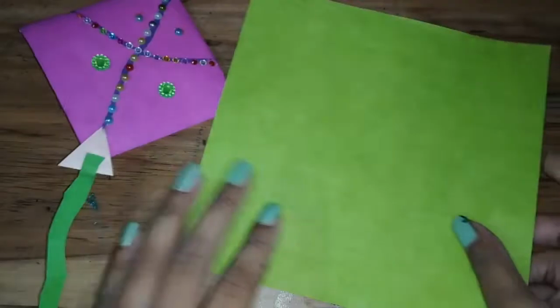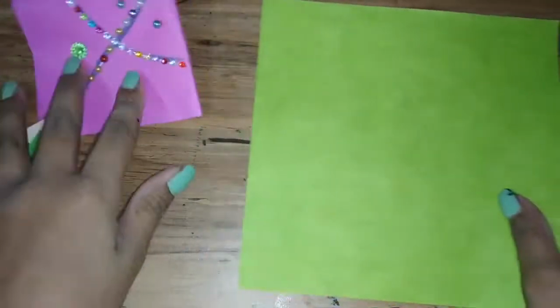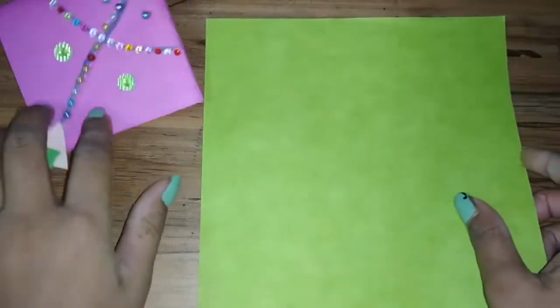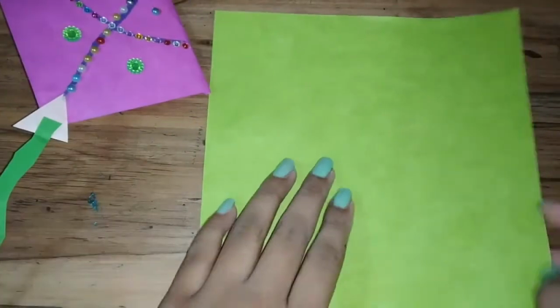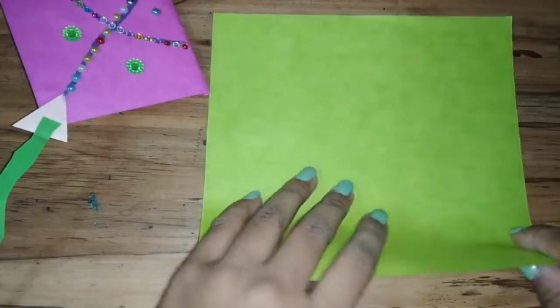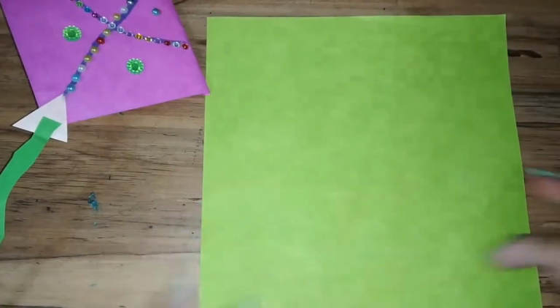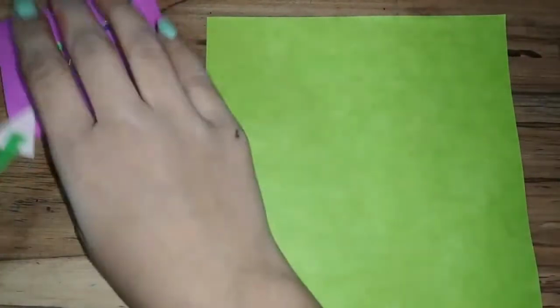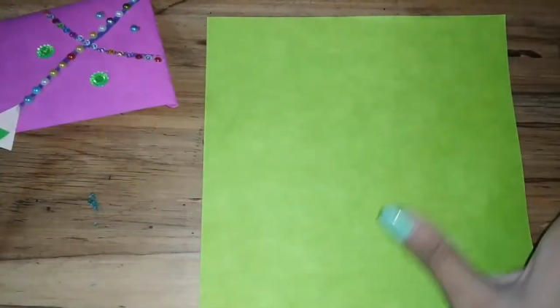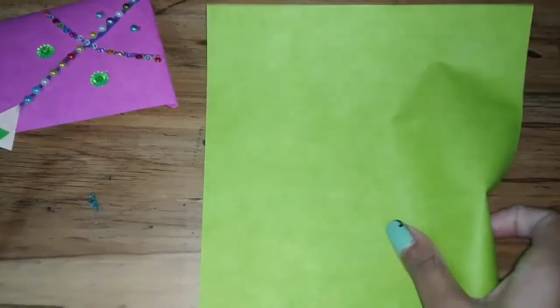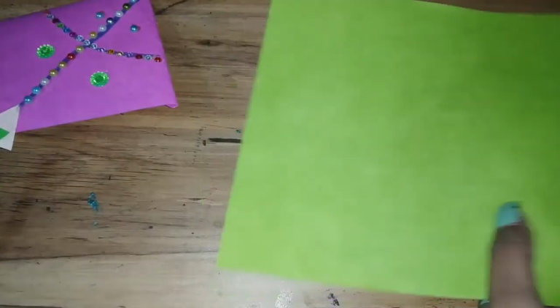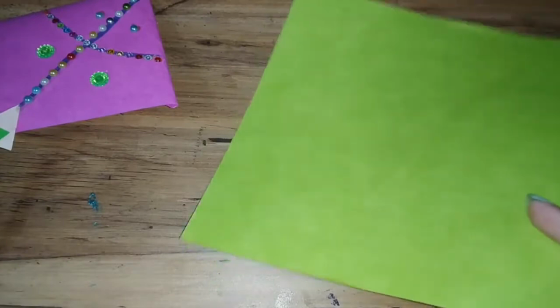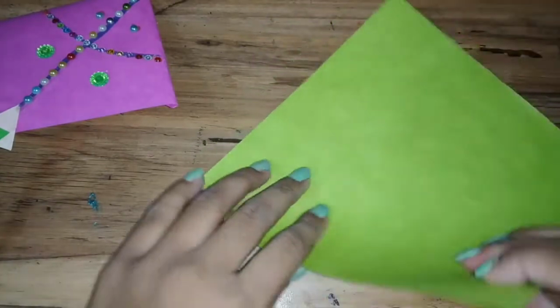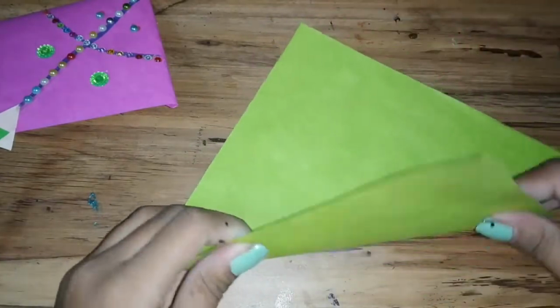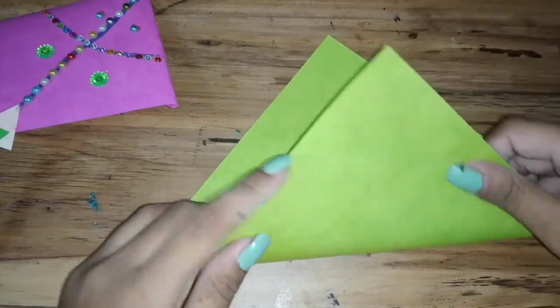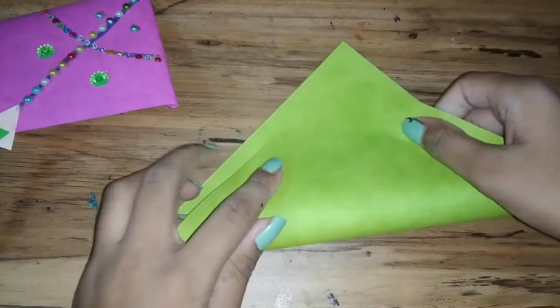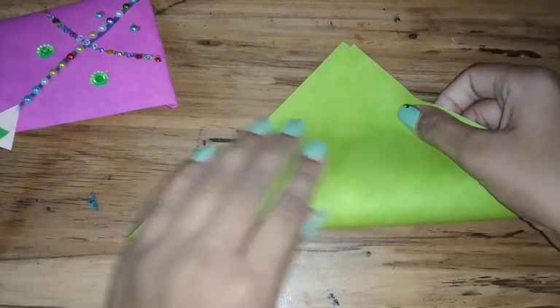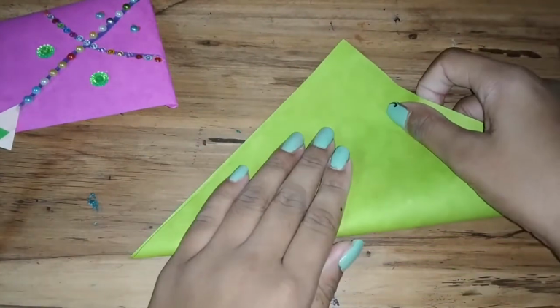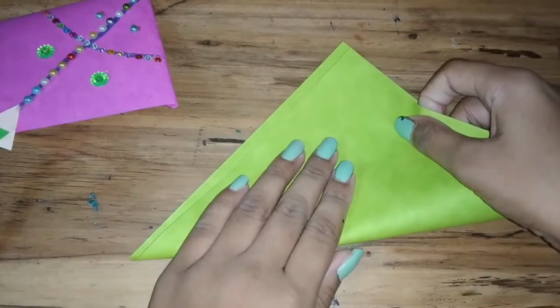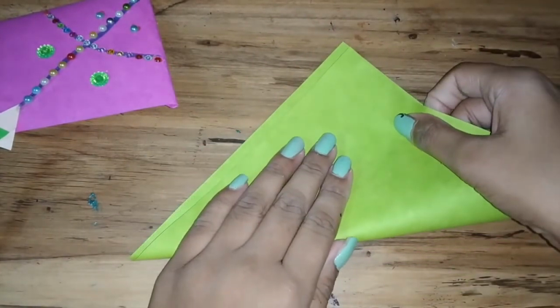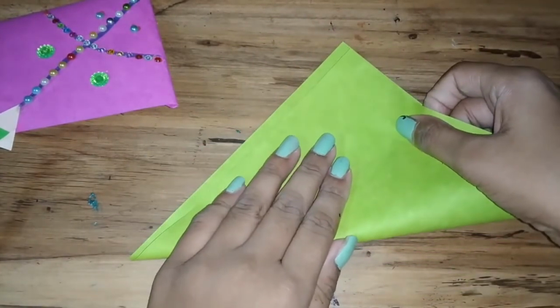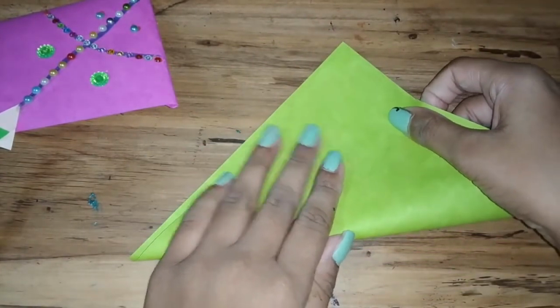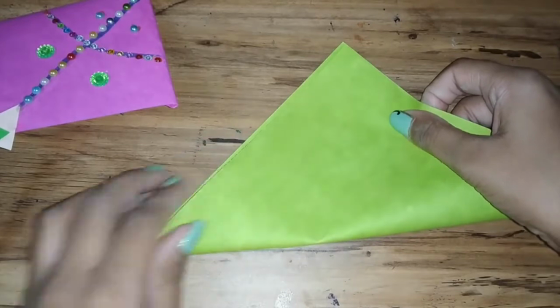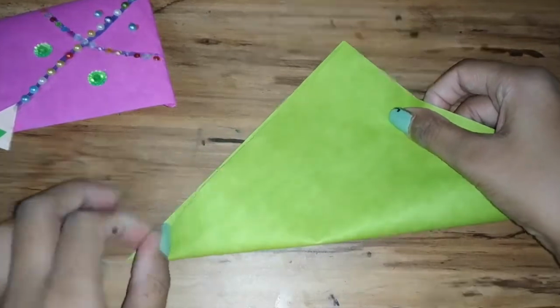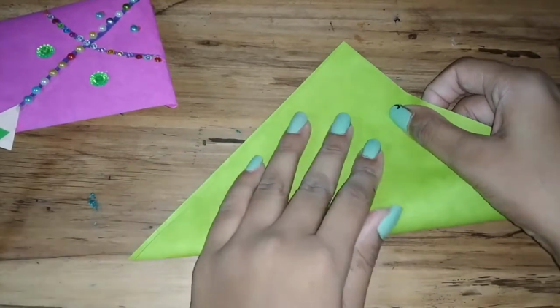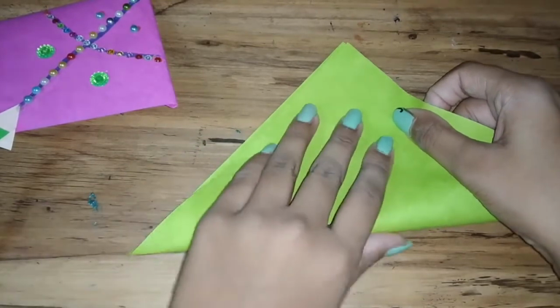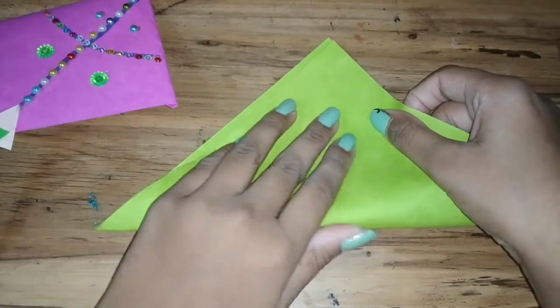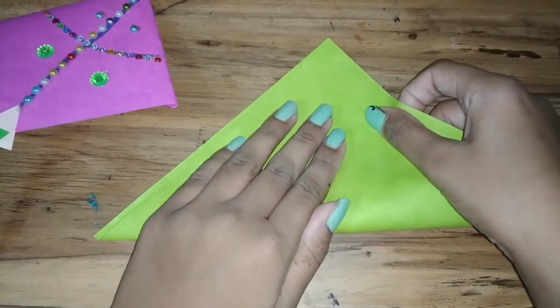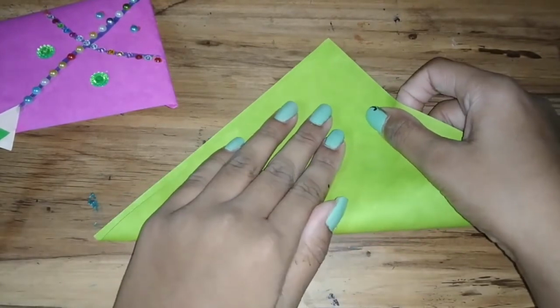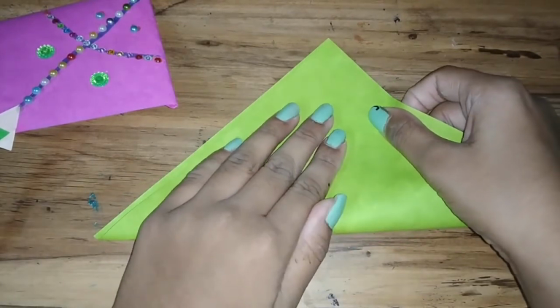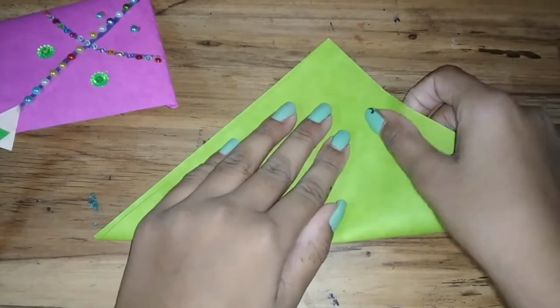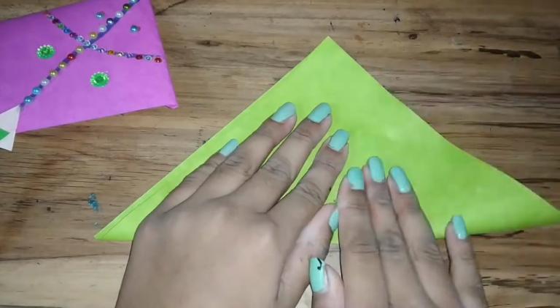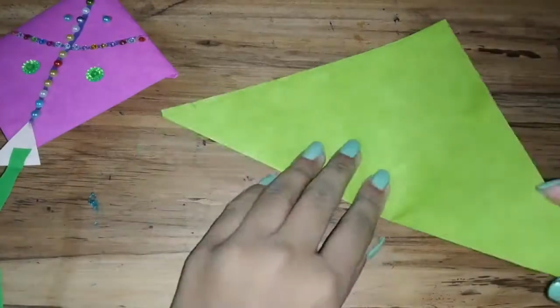First, I'm going to take my sheet of paper, which I want the kite to be made of. First, you want to fold the sheet of paper like this so you can have a triangle.